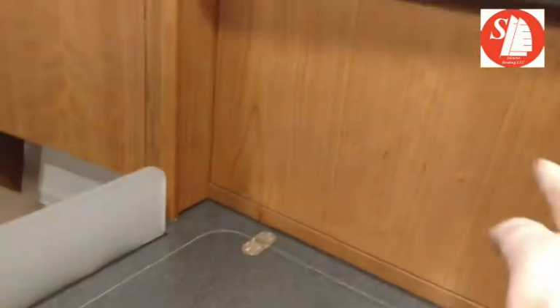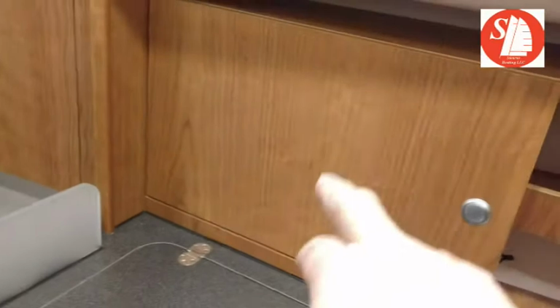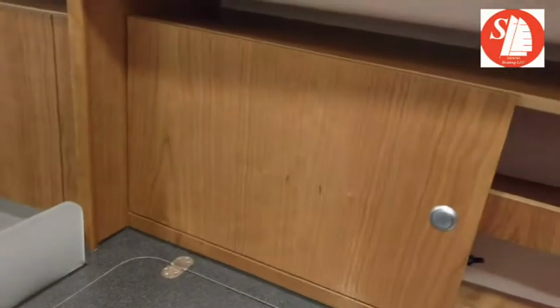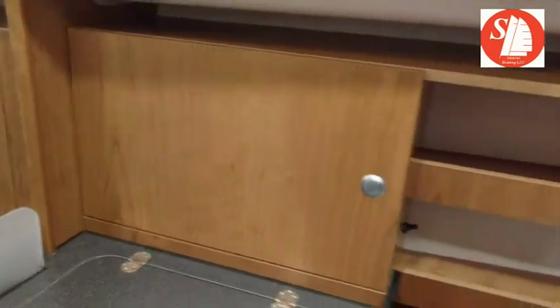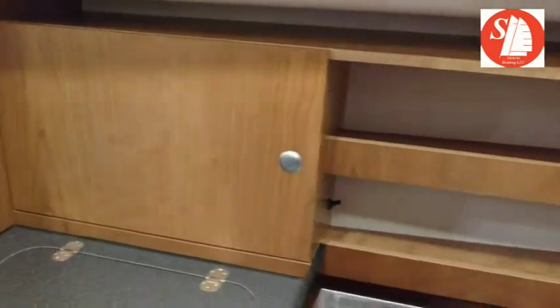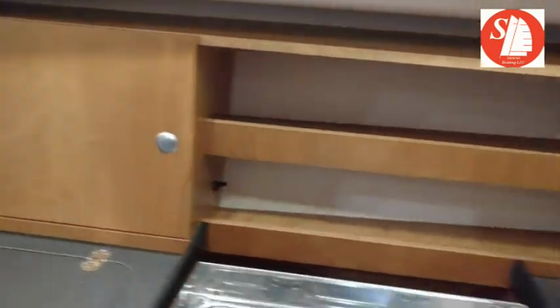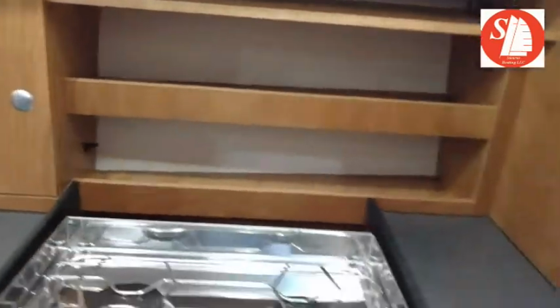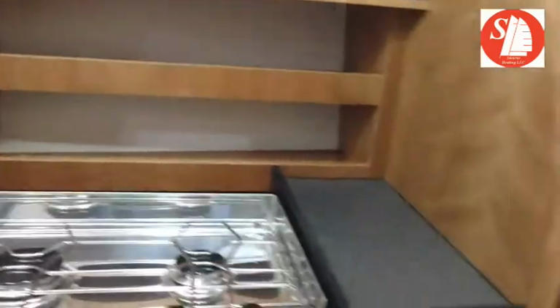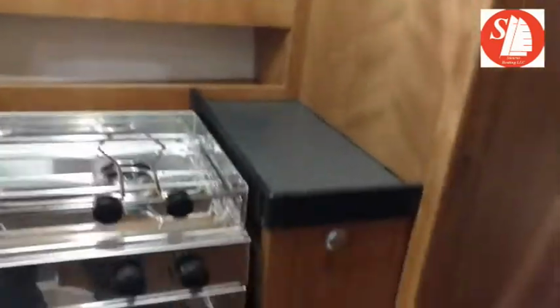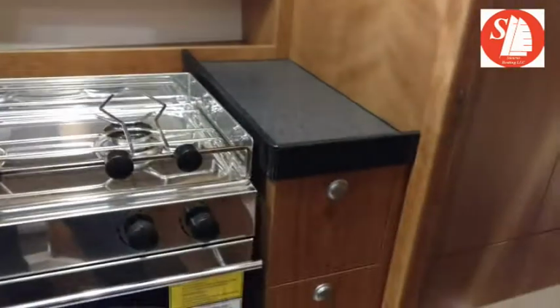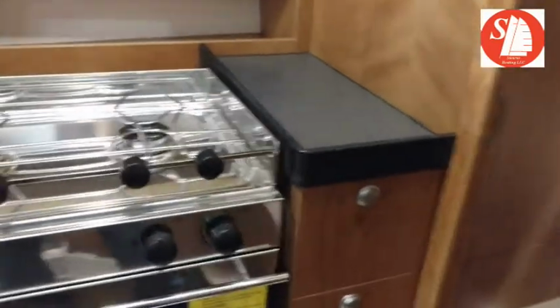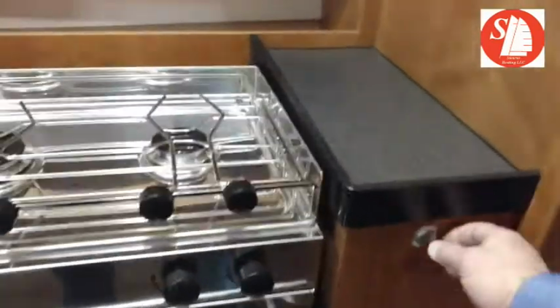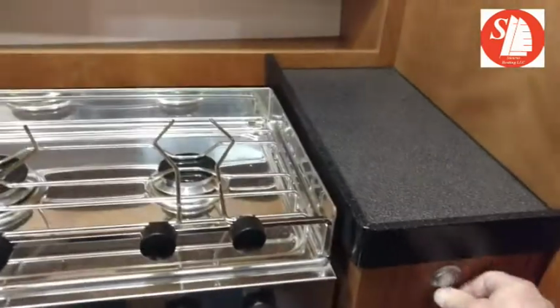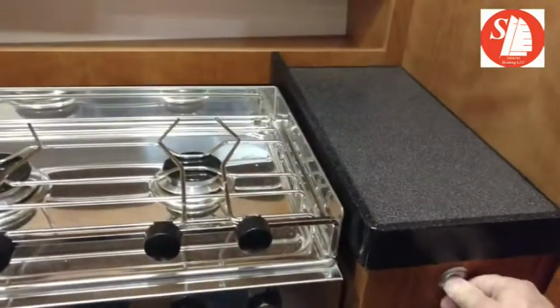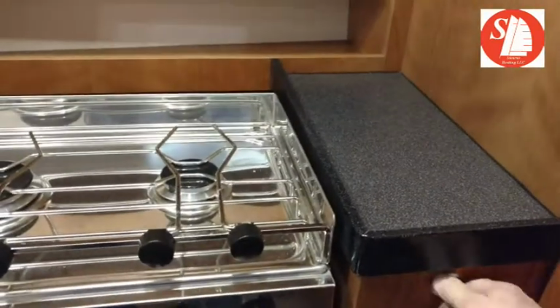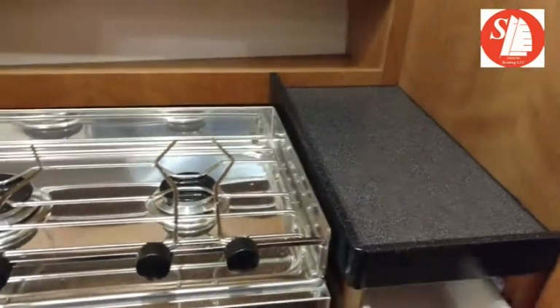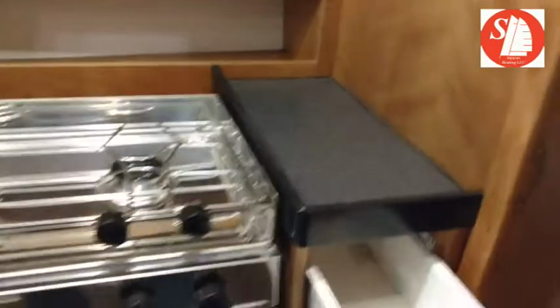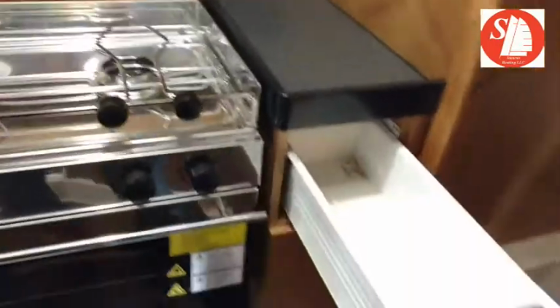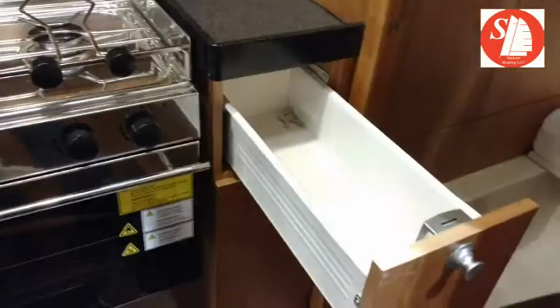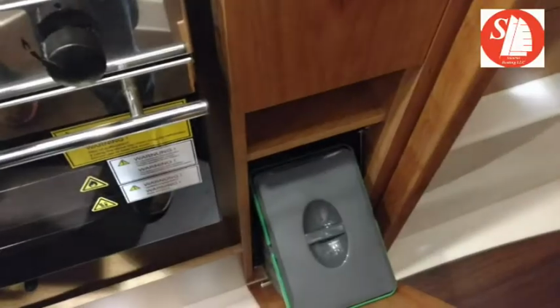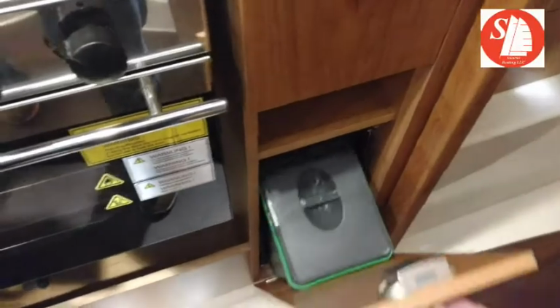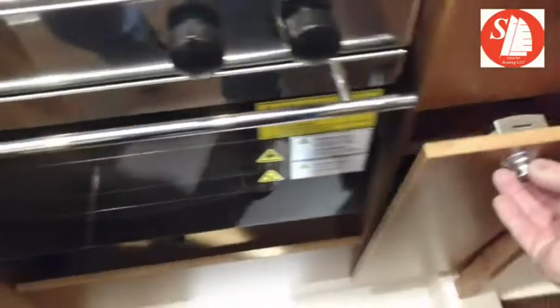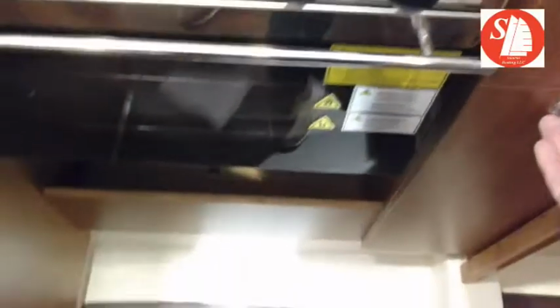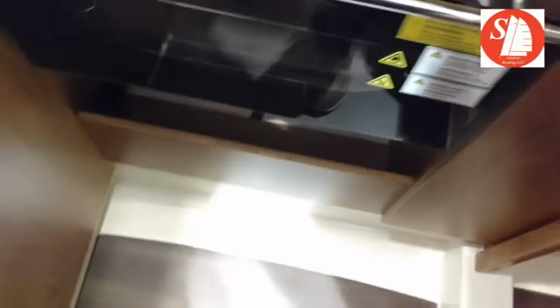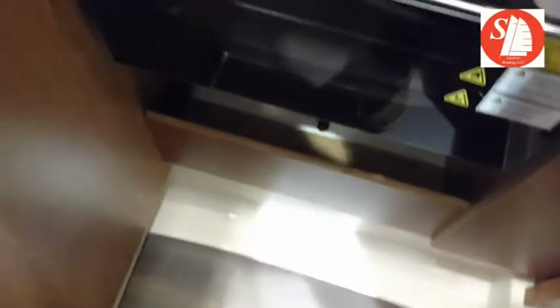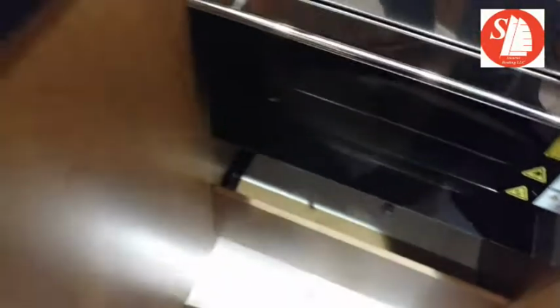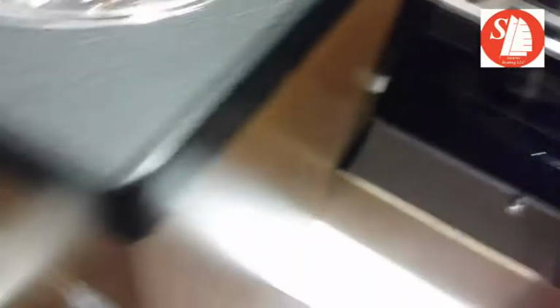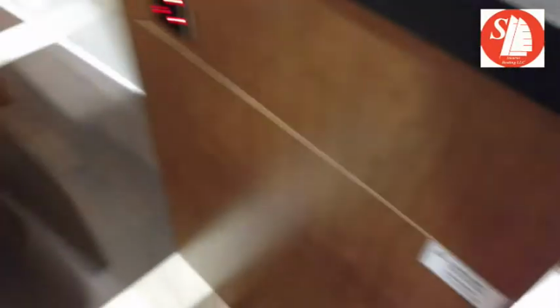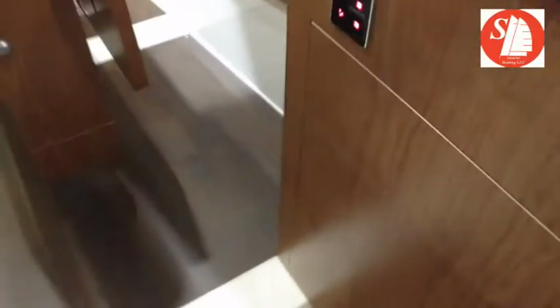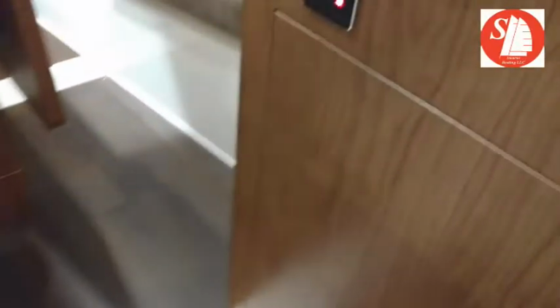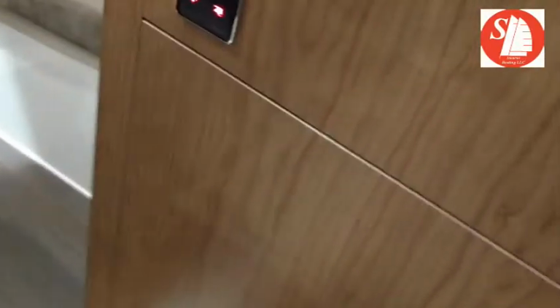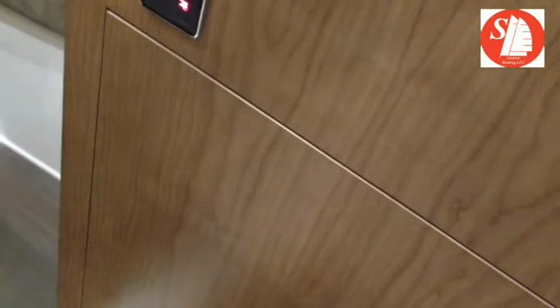Little fridge with a hot and cold plate. If you want a microwave, you put the microwave there. A little garbage area and more storage over here.